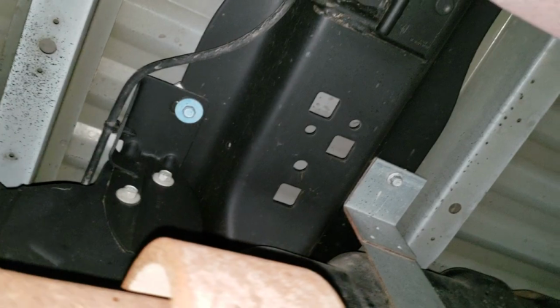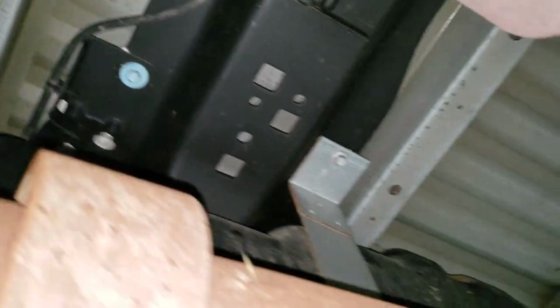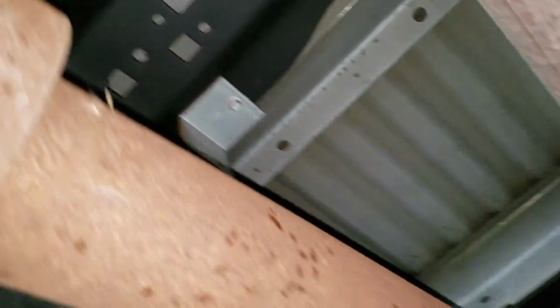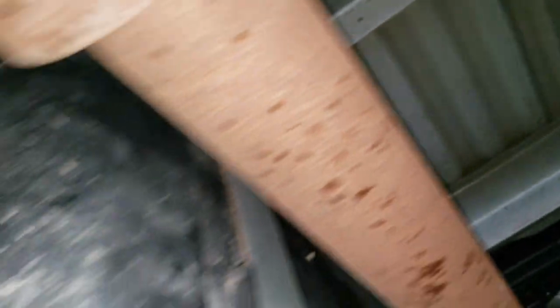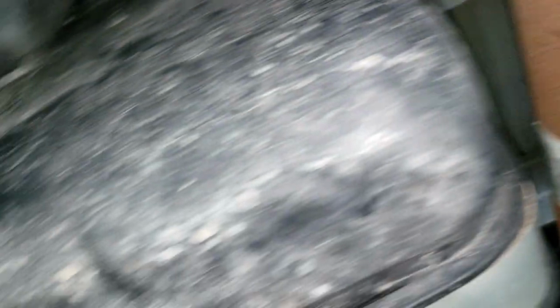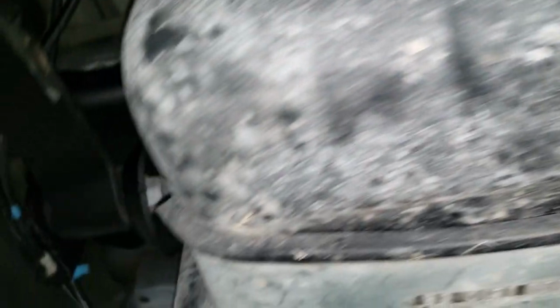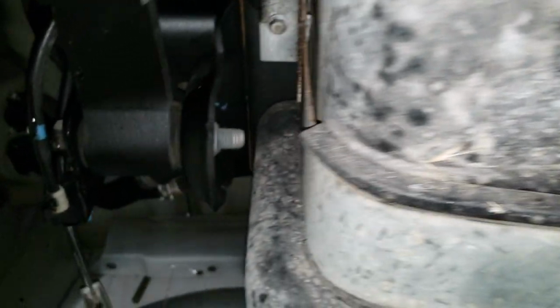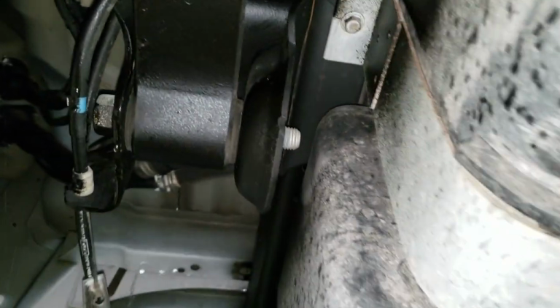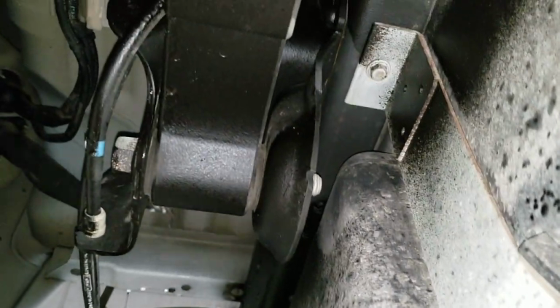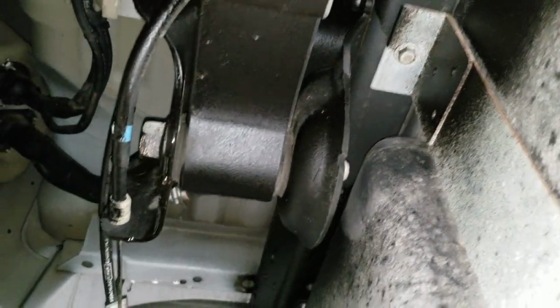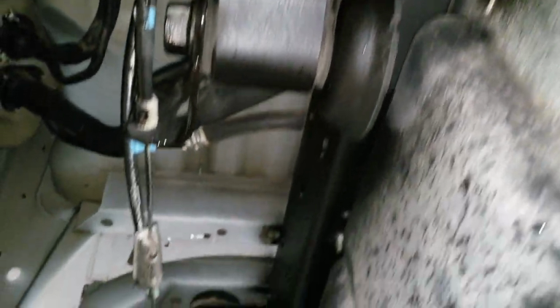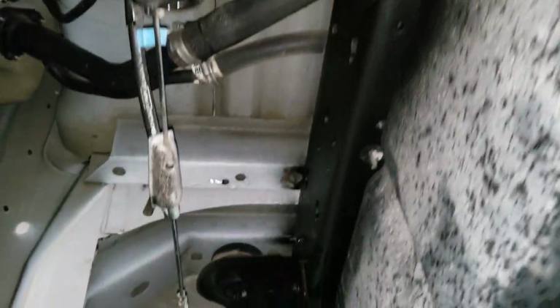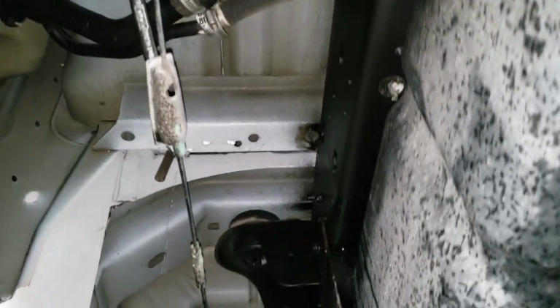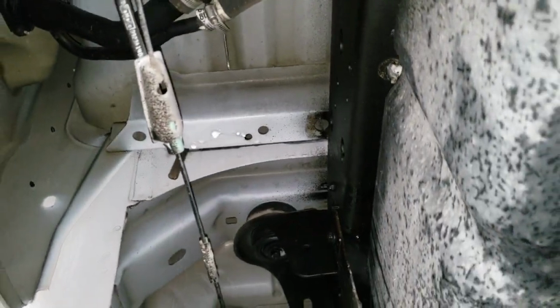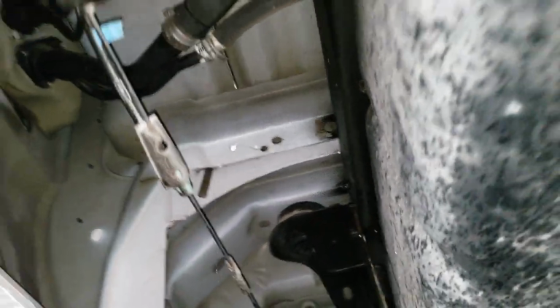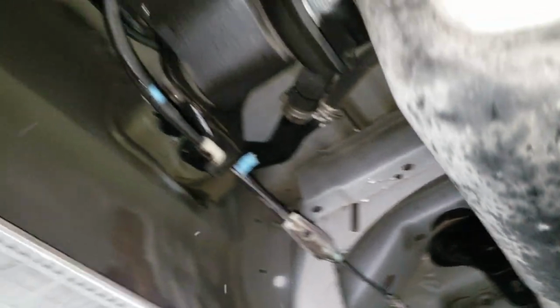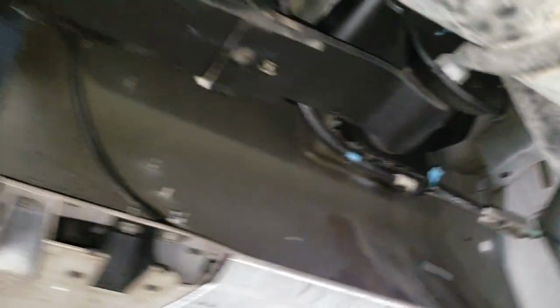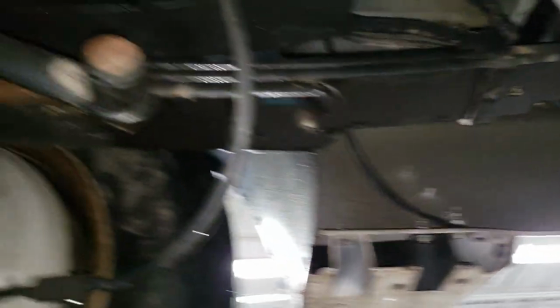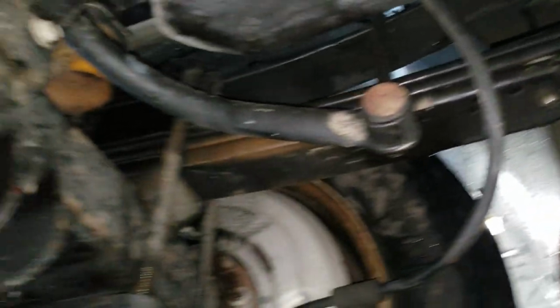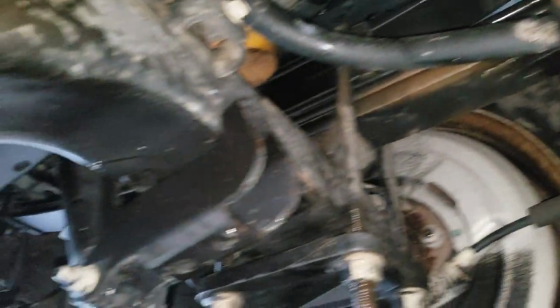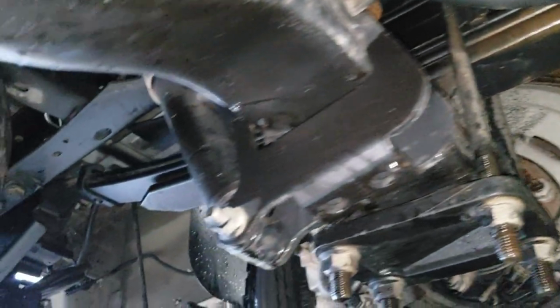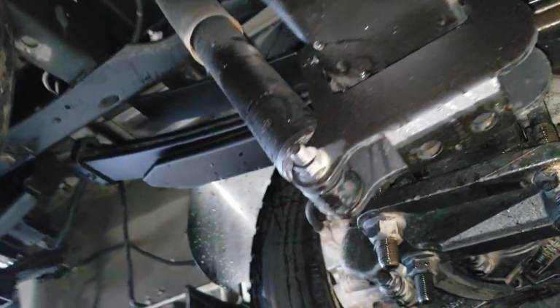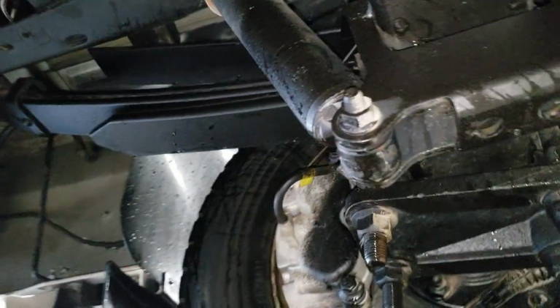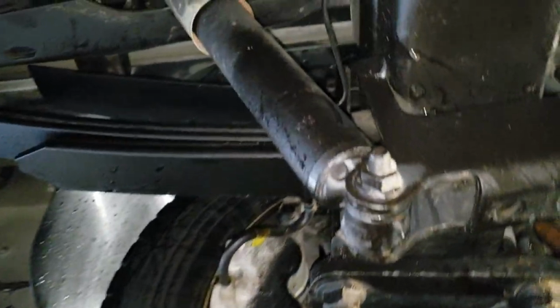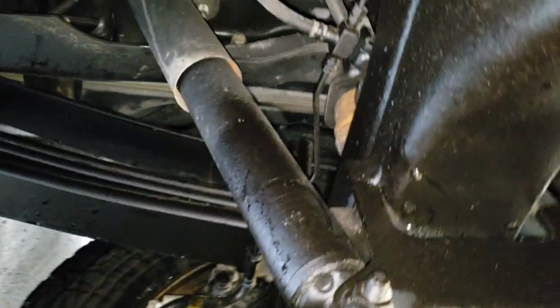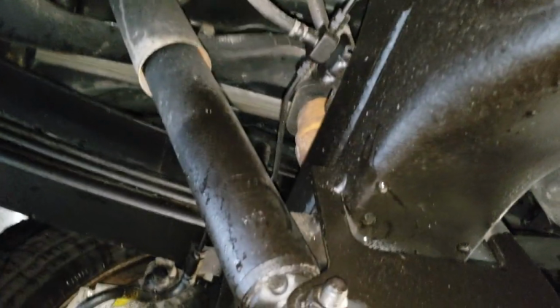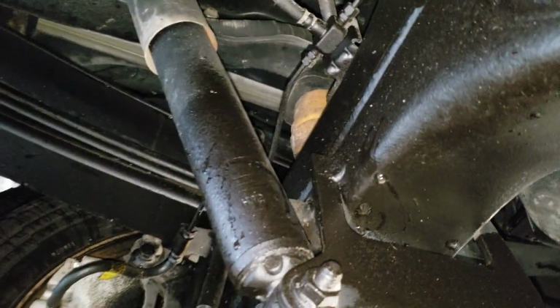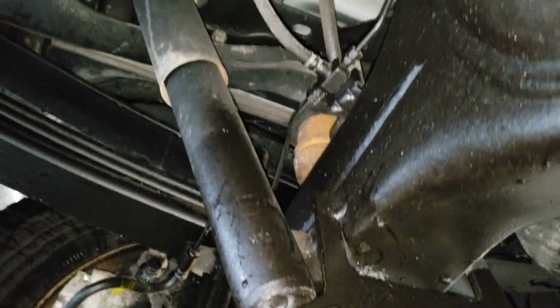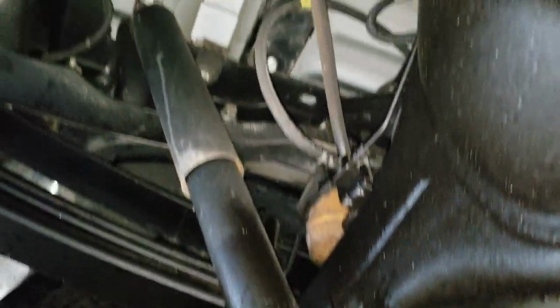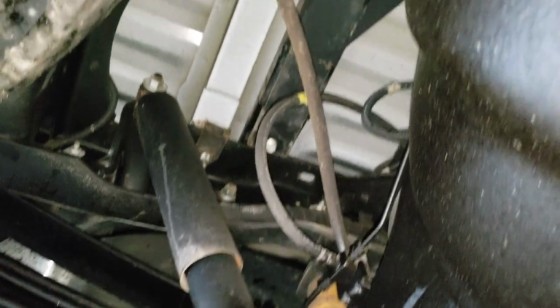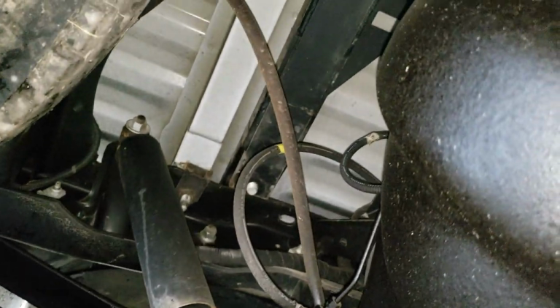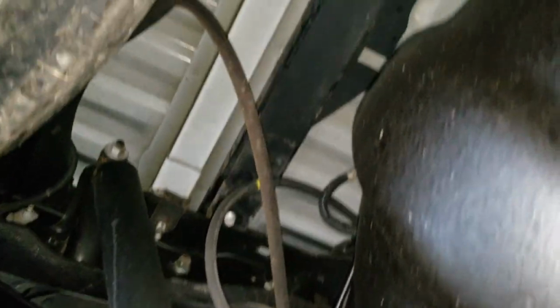Very clean truck underneath. I wouldn't have any issues purchasing this one. And just for full disclosure, back shocks all look good.